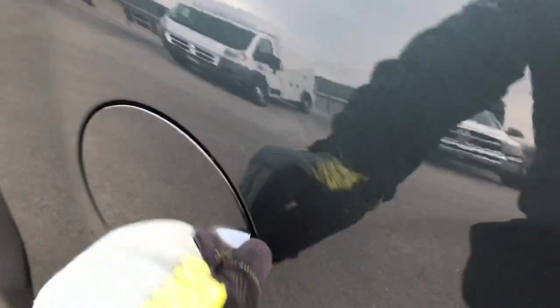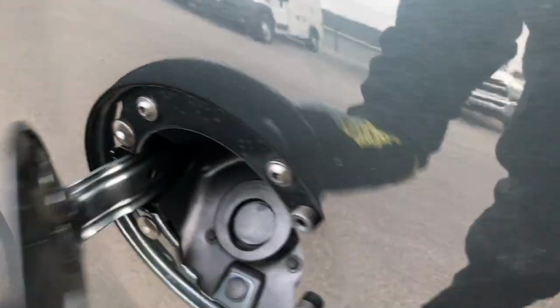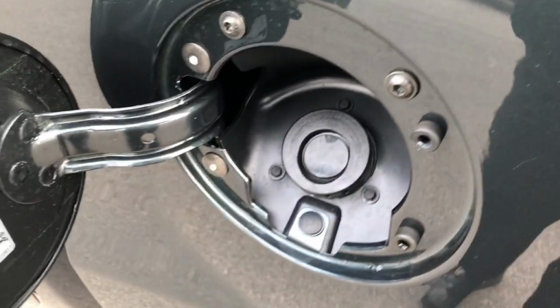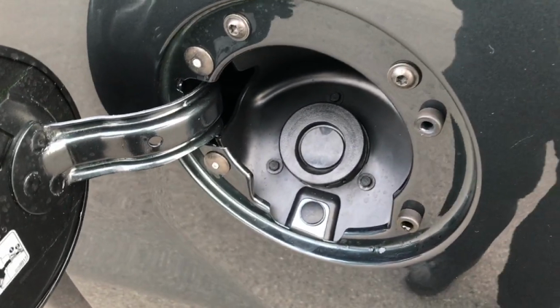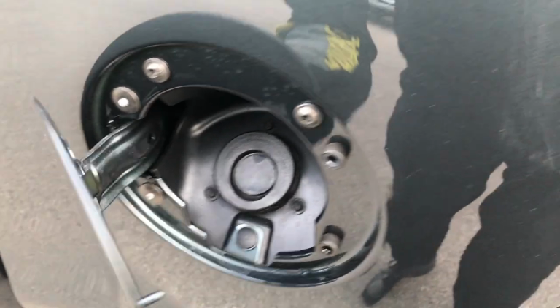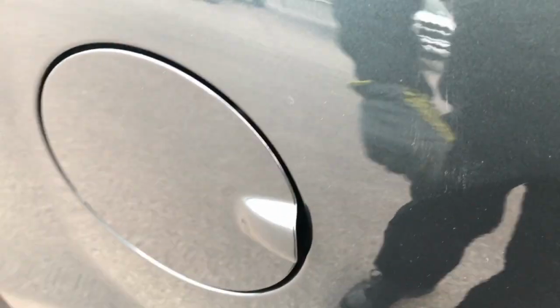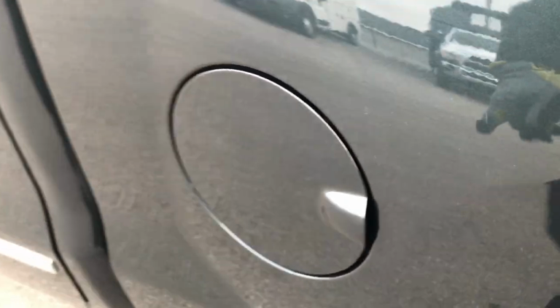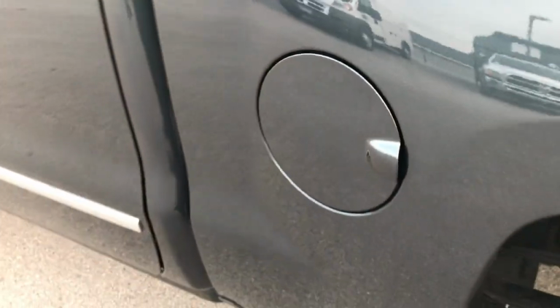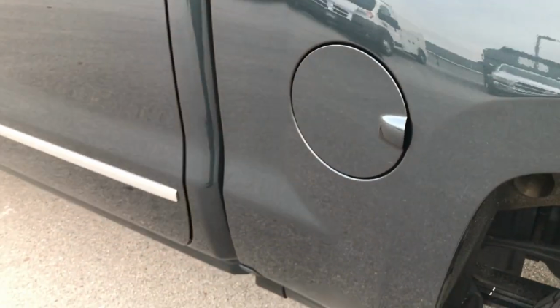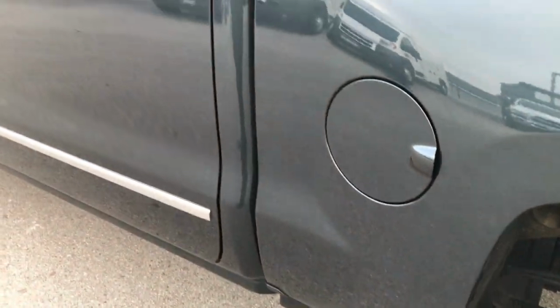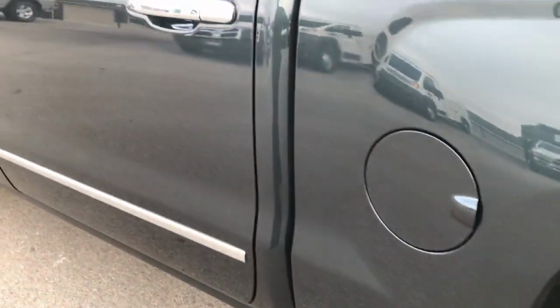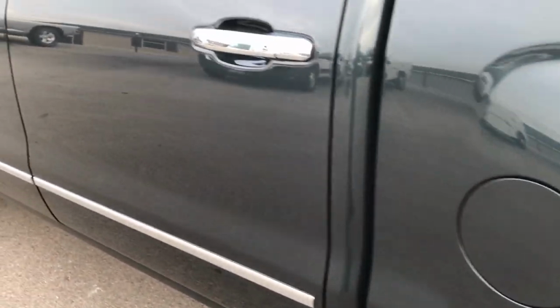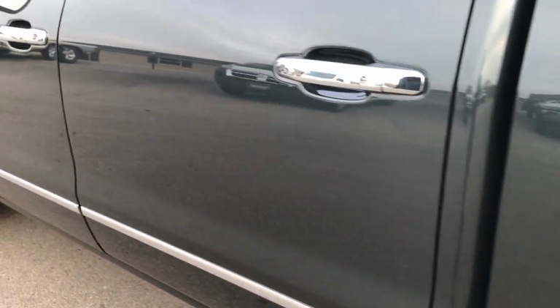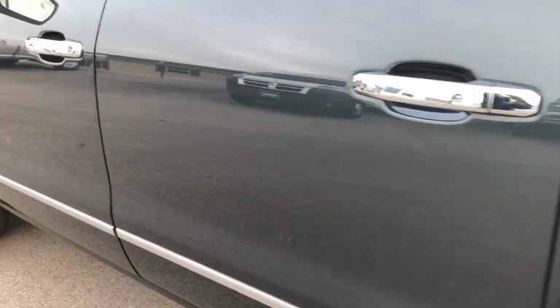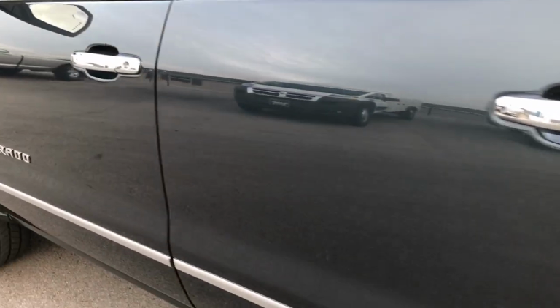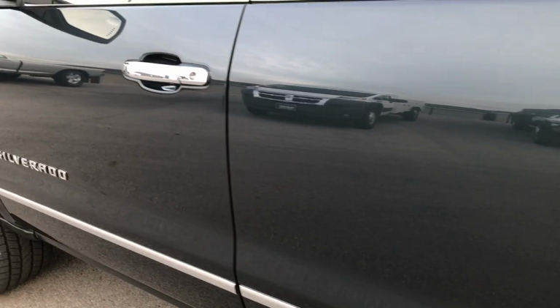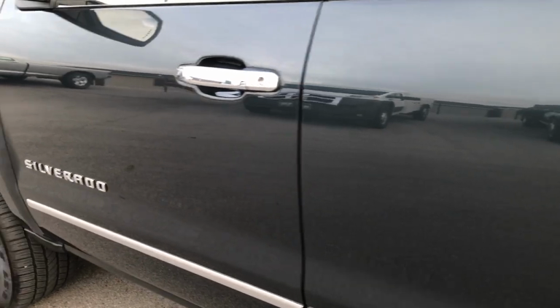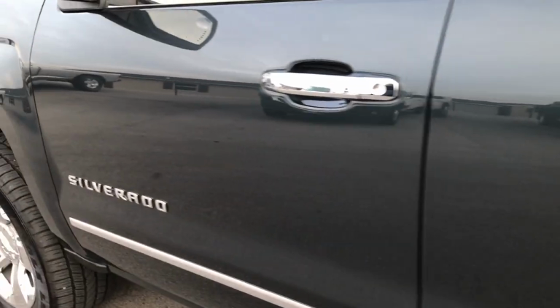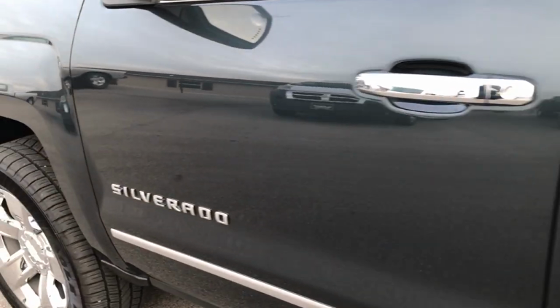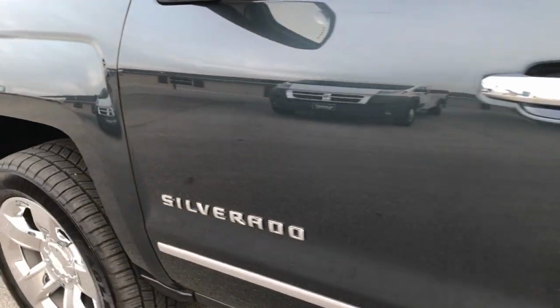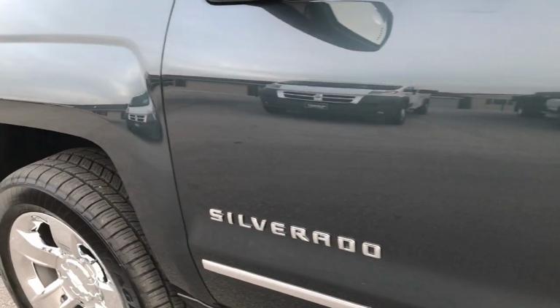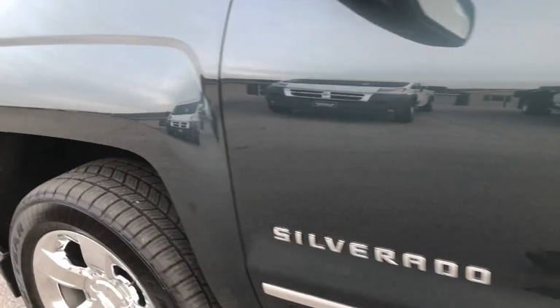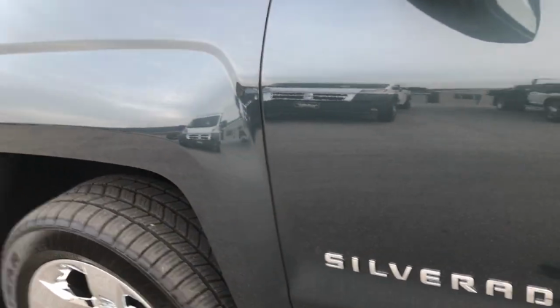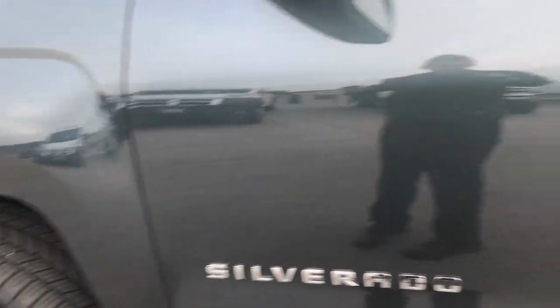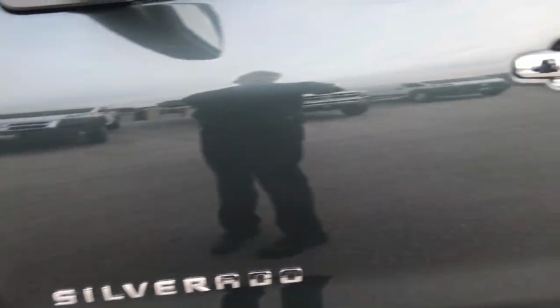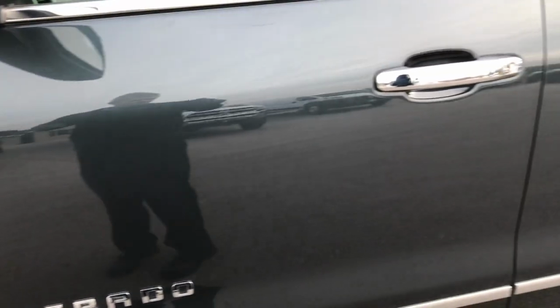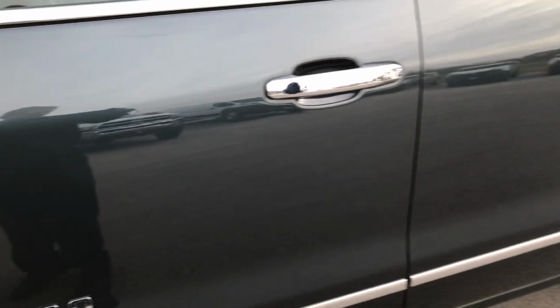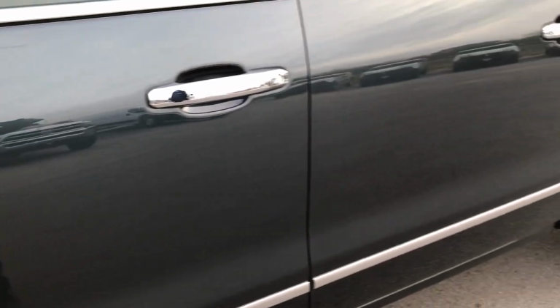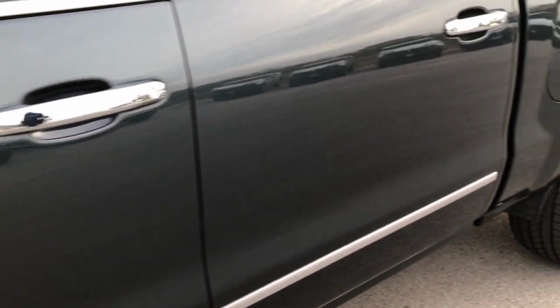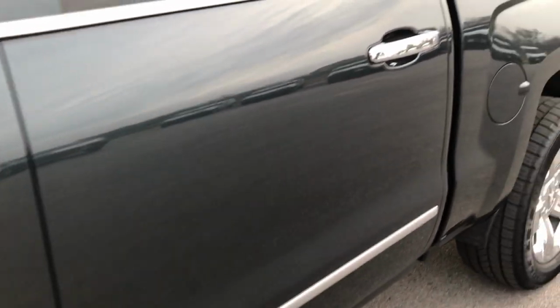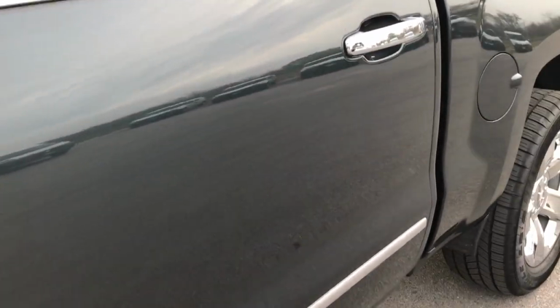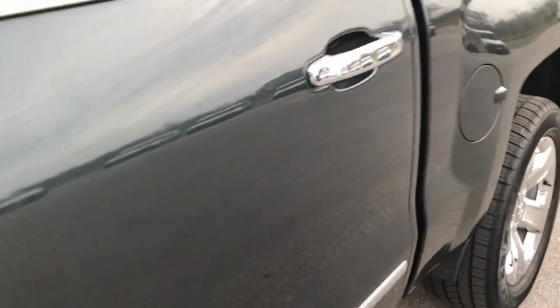This has the capless fuel fill — I believe Chevy started that in 2017. No dents or dings; you can see just how glass-like, mirror-like, that paint is.